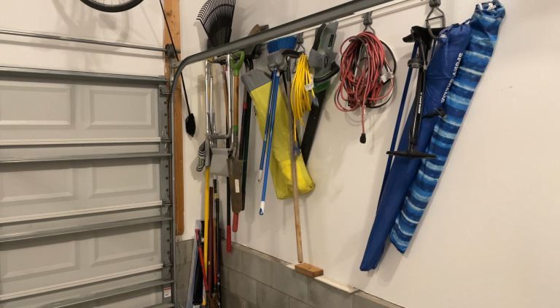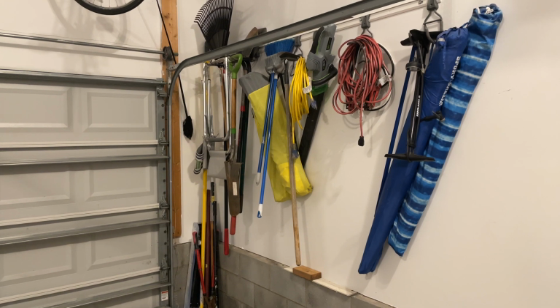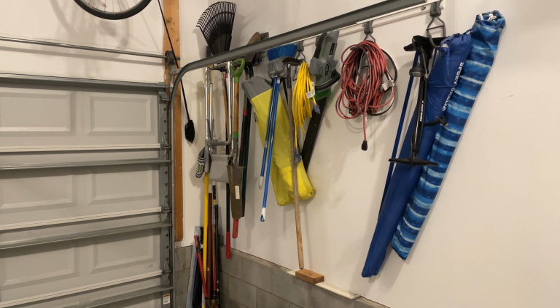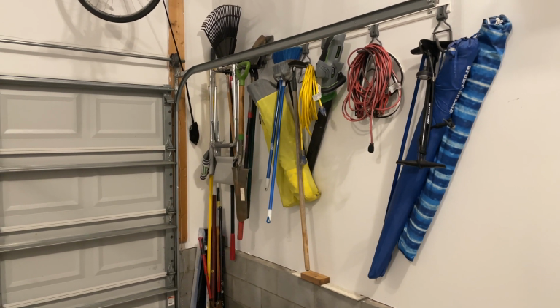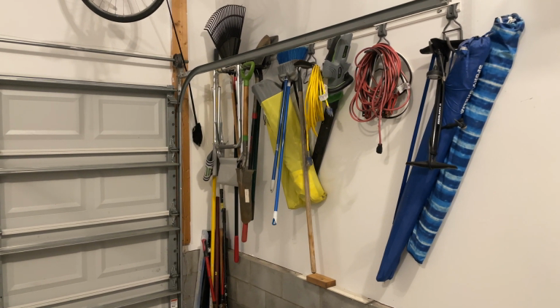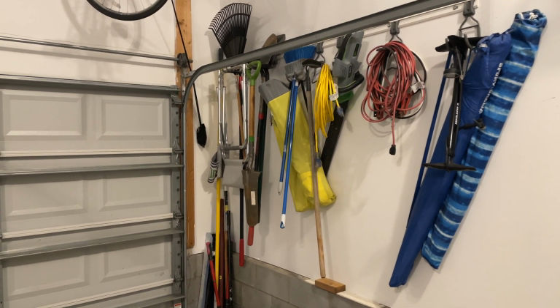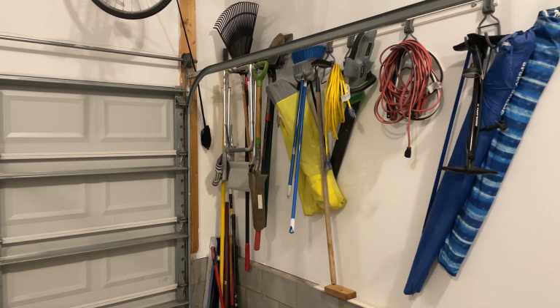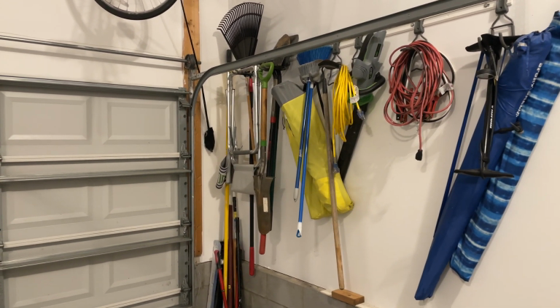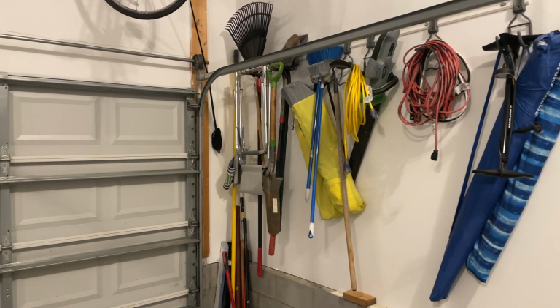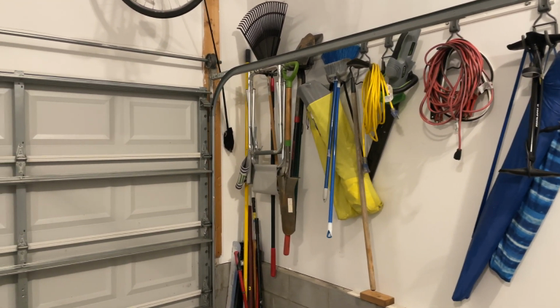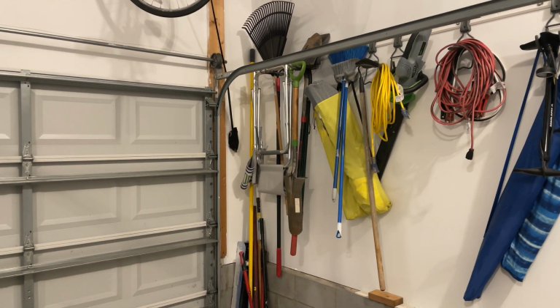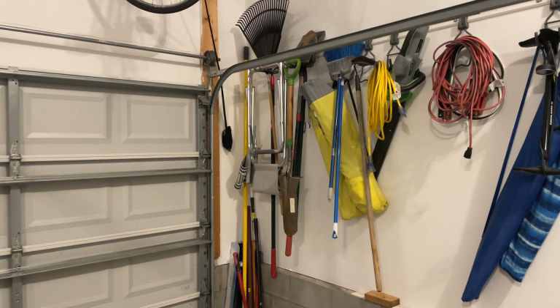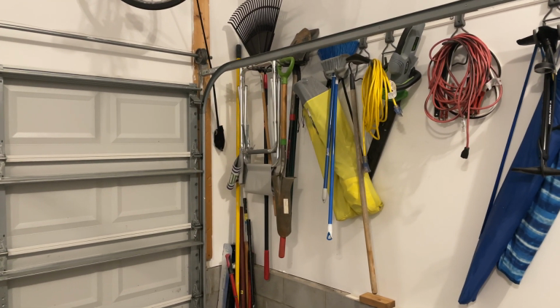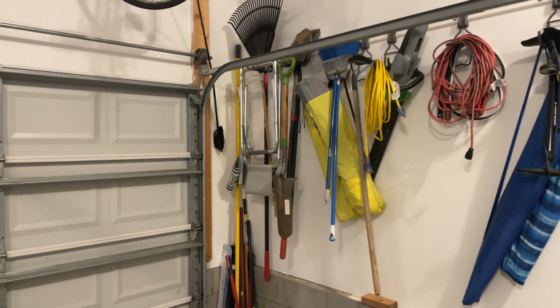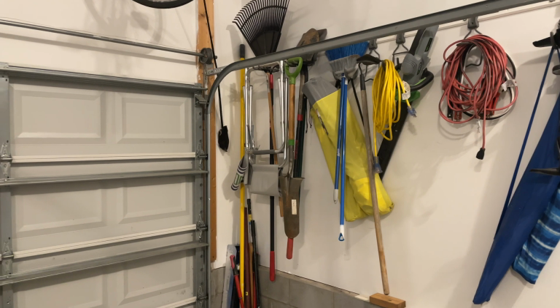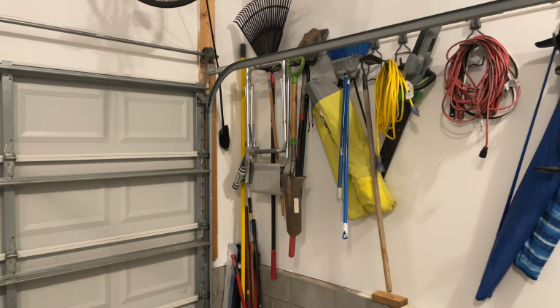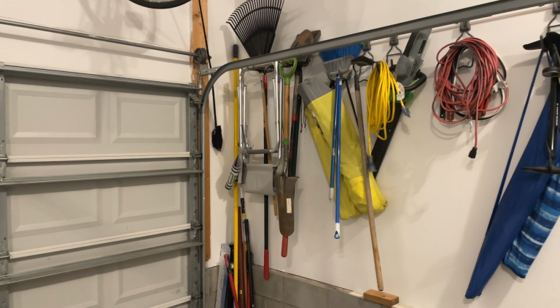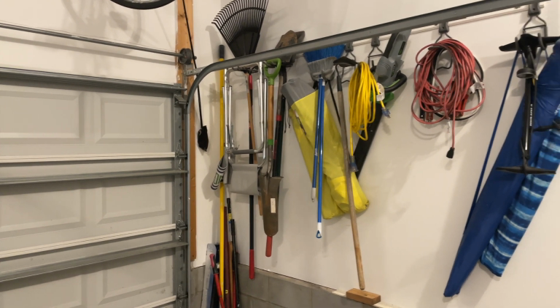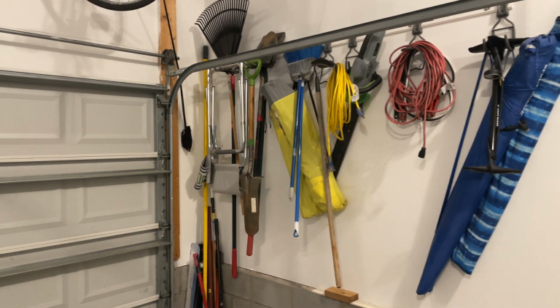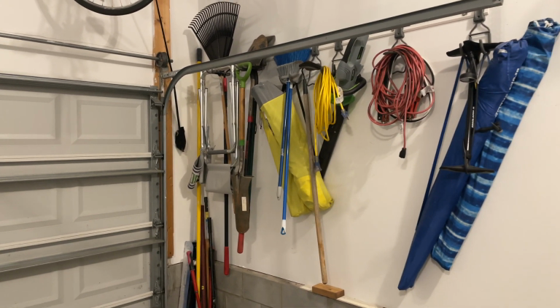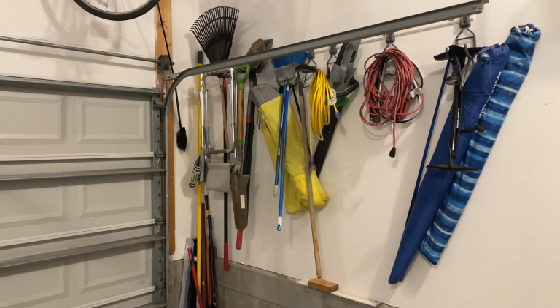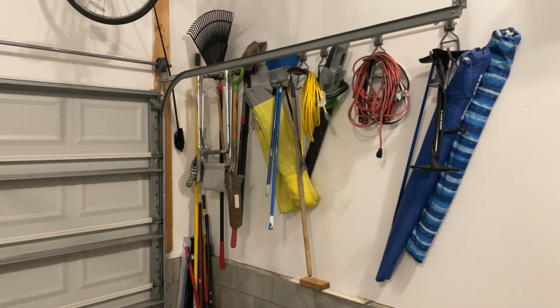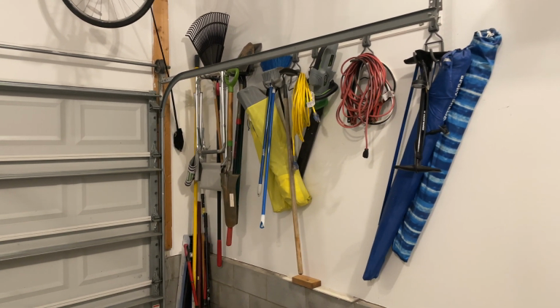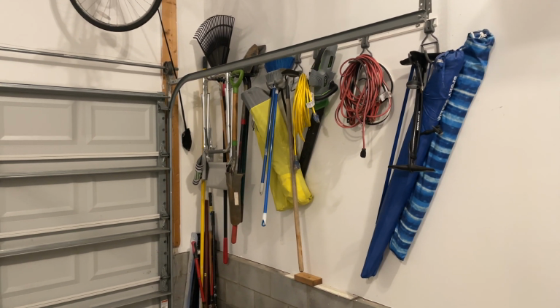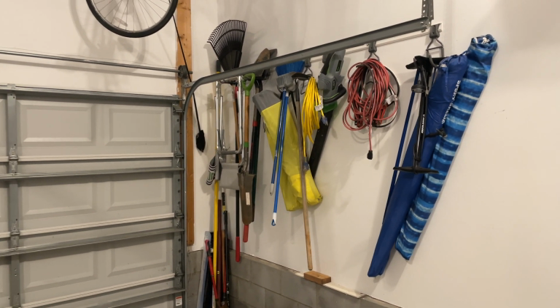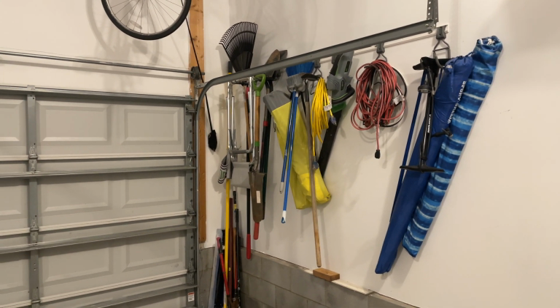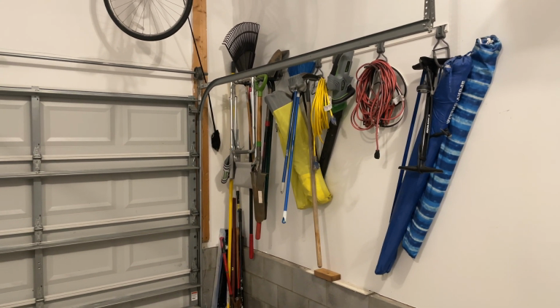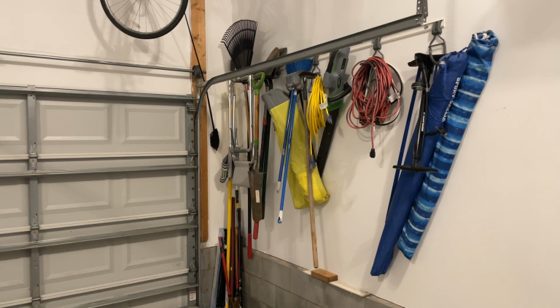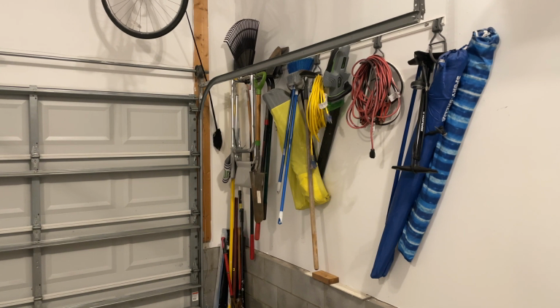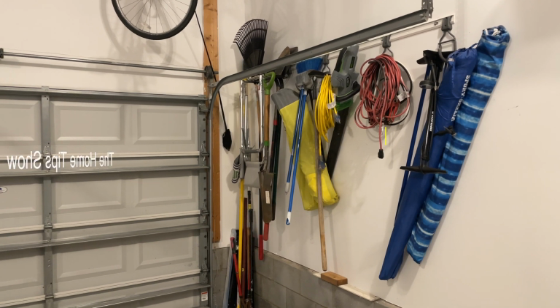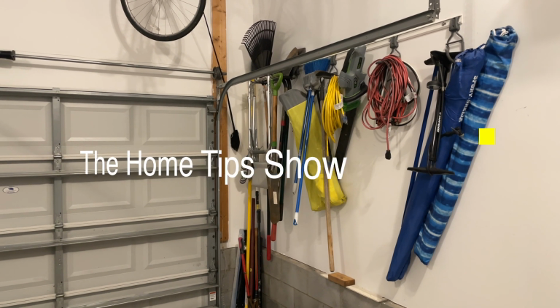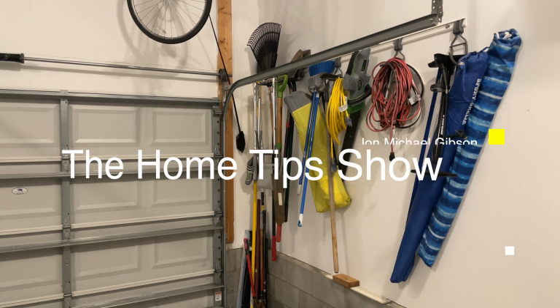Do you have so much stuff in your garage that you can't even get your cars in? Well, so did we. Today I'm going to show you some of the solutions that we came up with on the Home Tip Show.